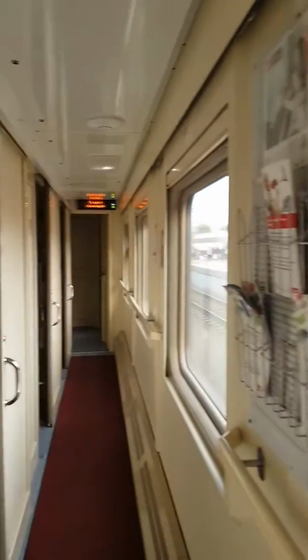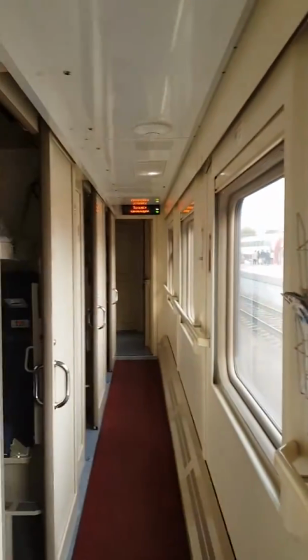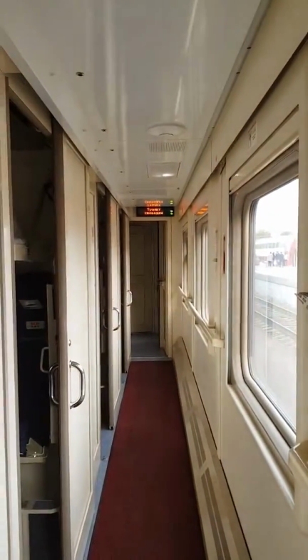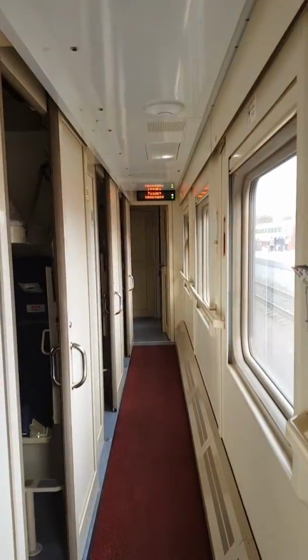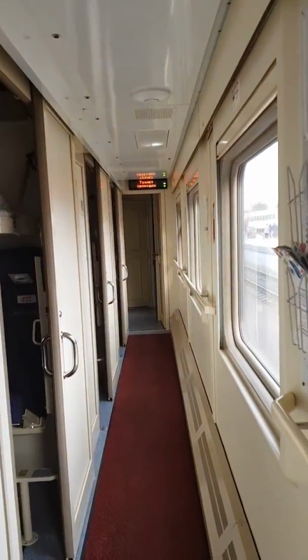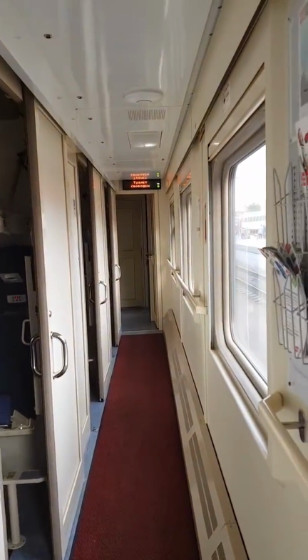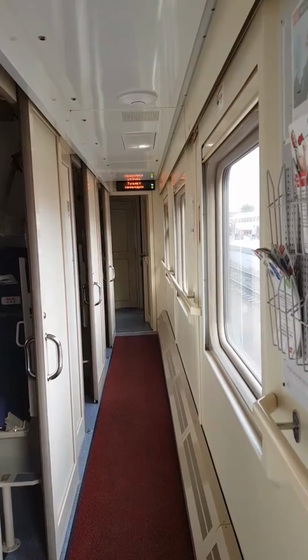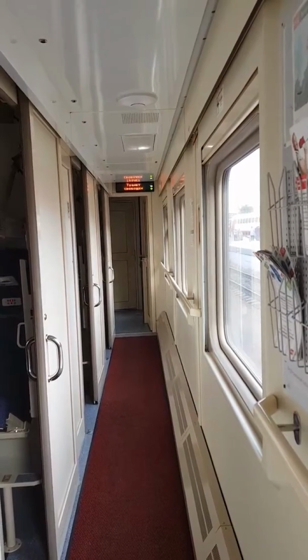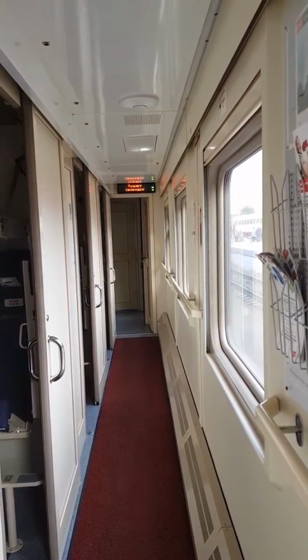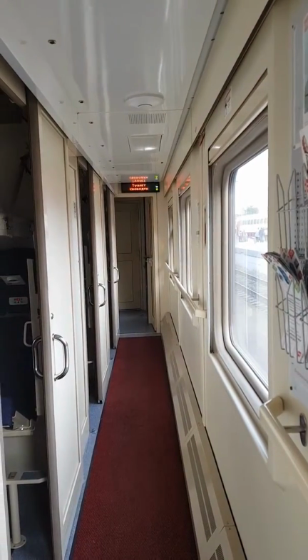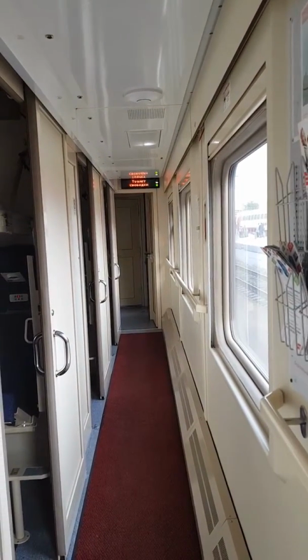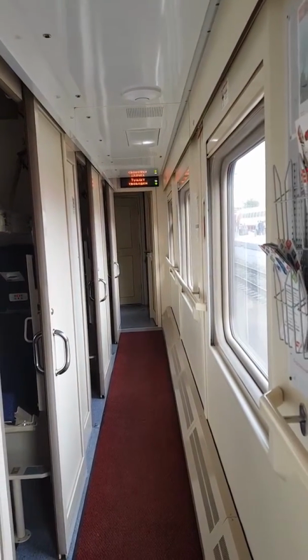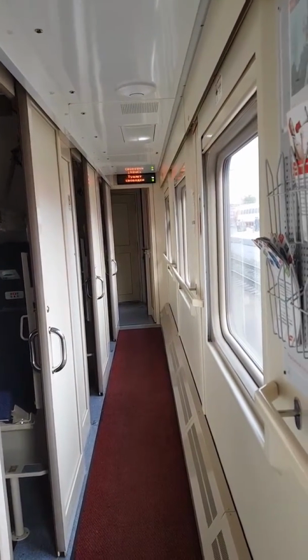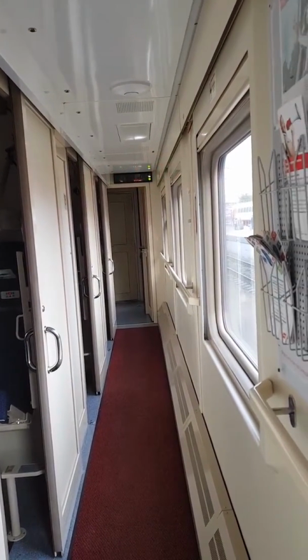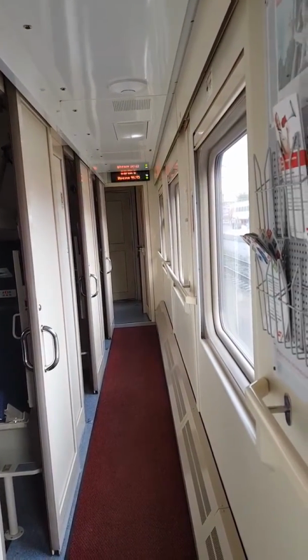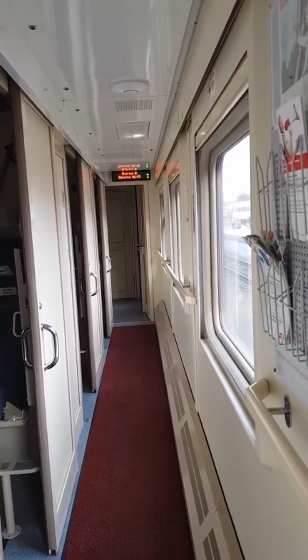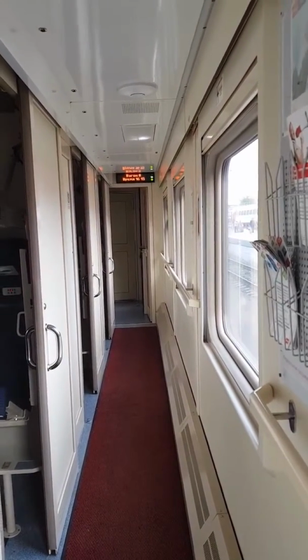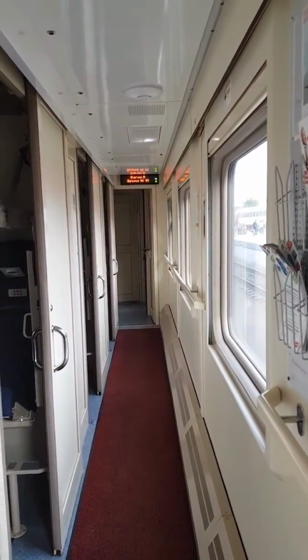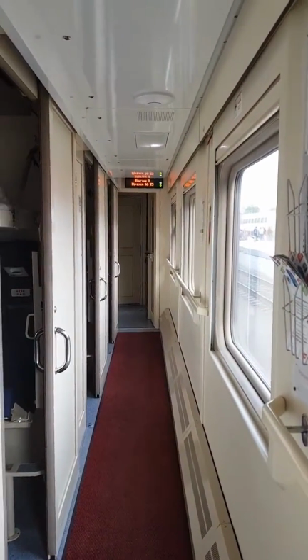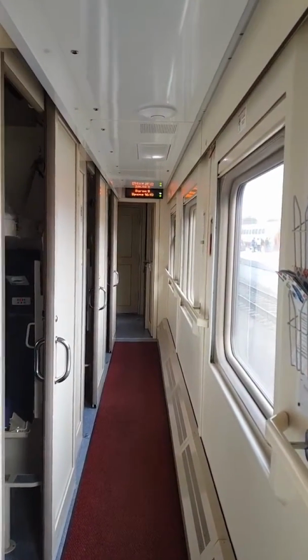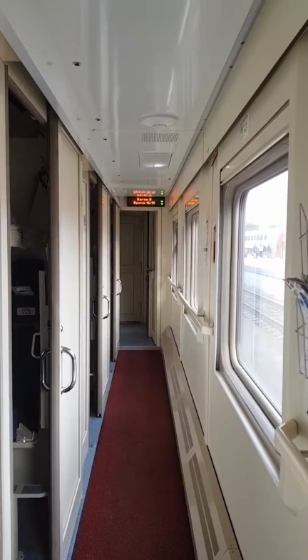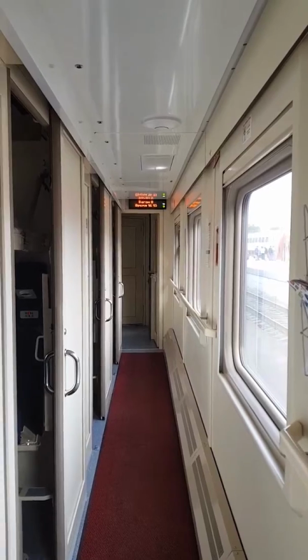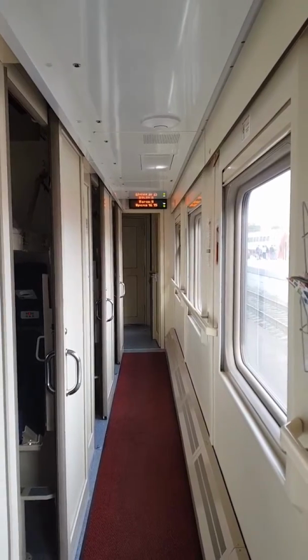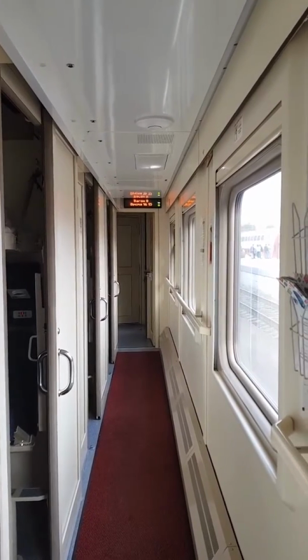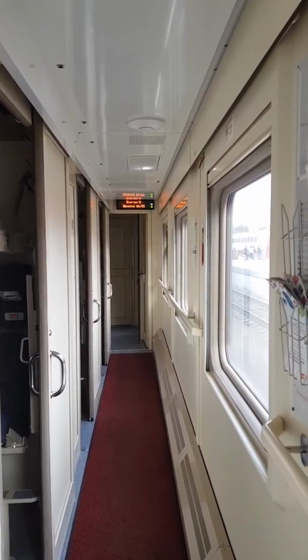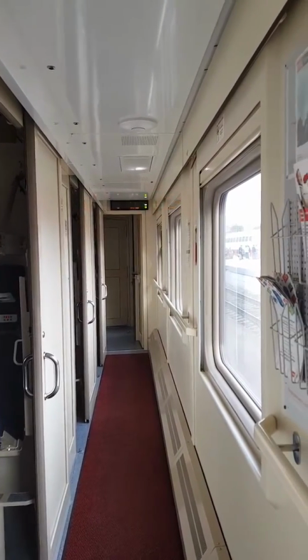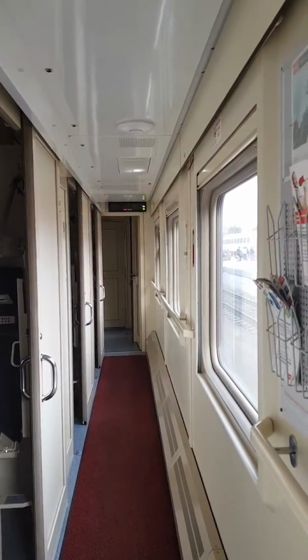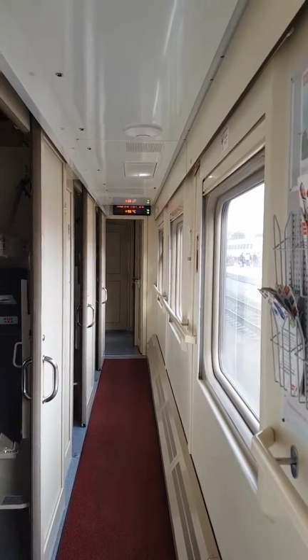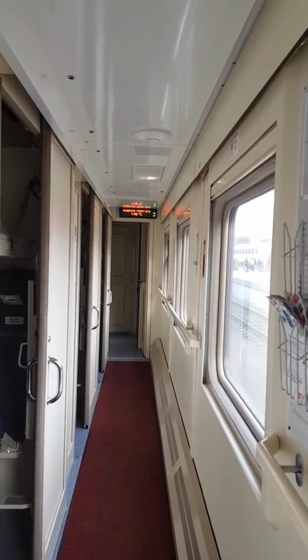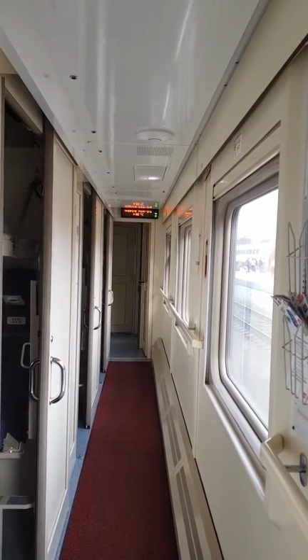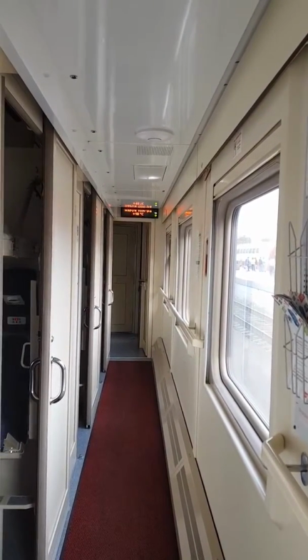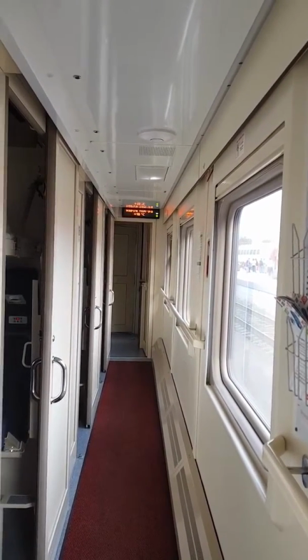So there it is. I'm a few compartments from the end. I think there's about 10 compartments in total in the carriage and I don't know how many carriages there are in the train. There's a lot.